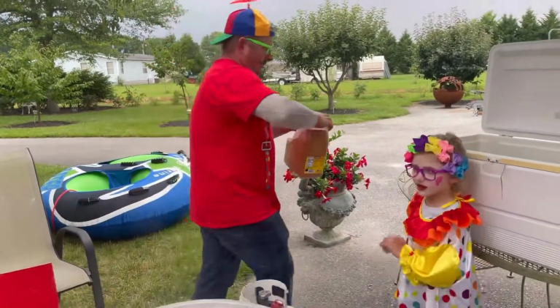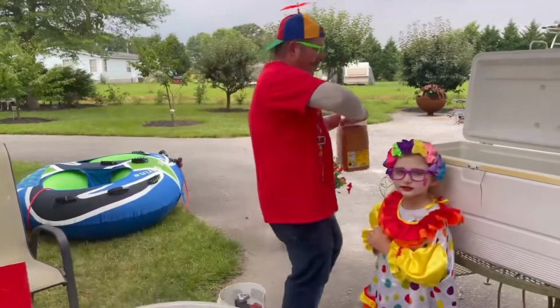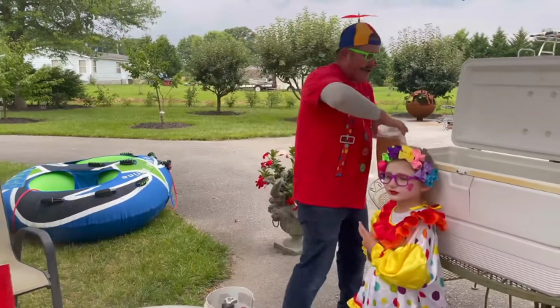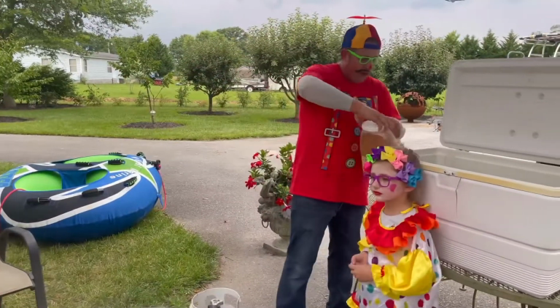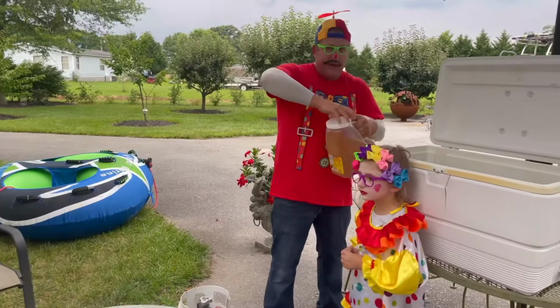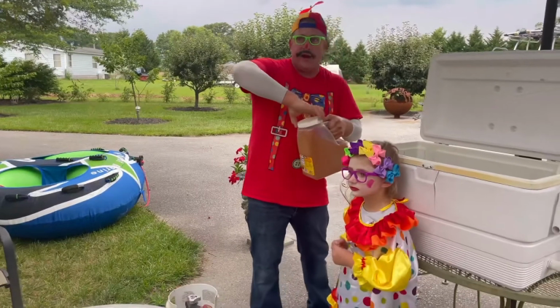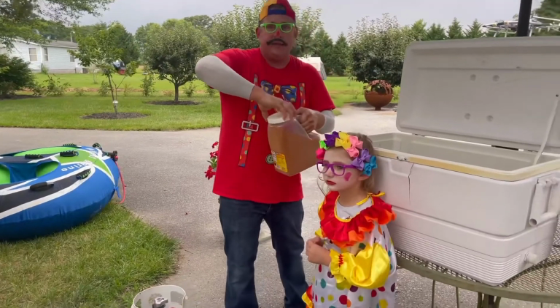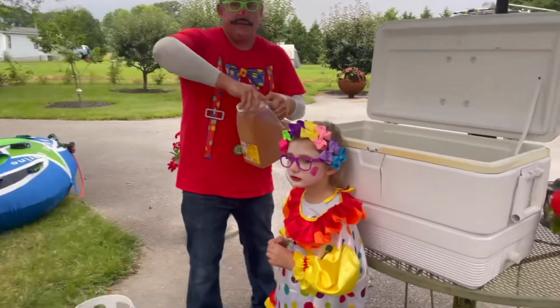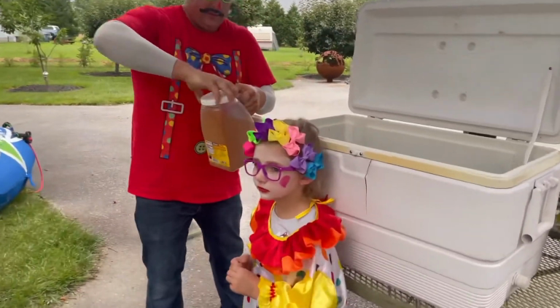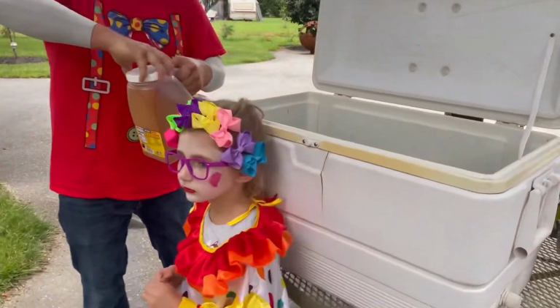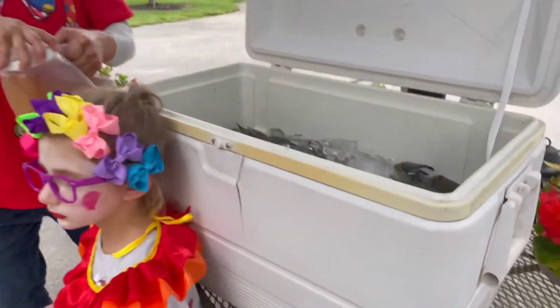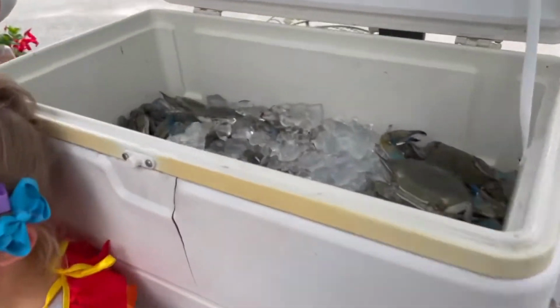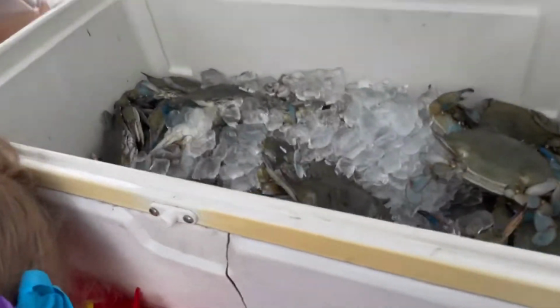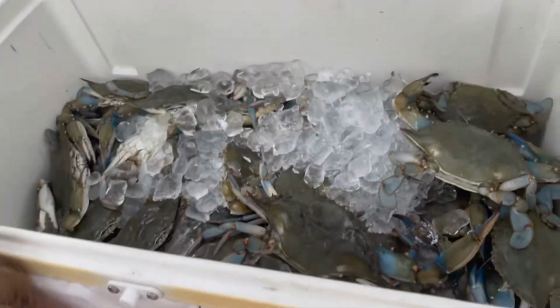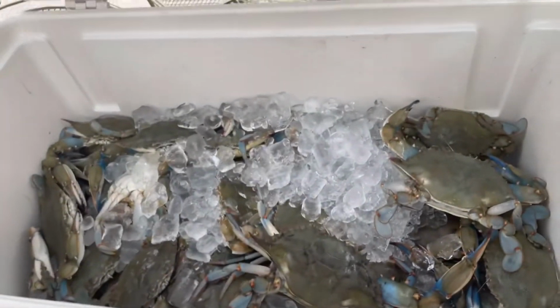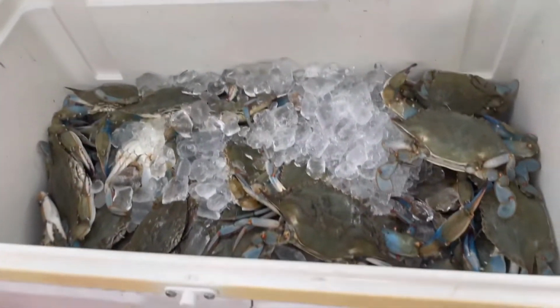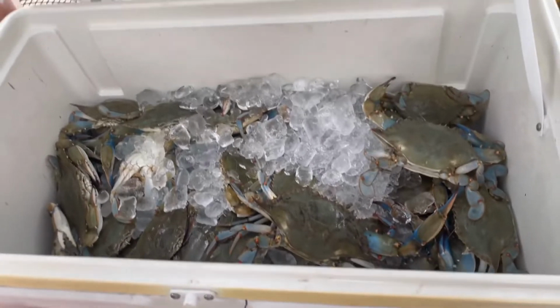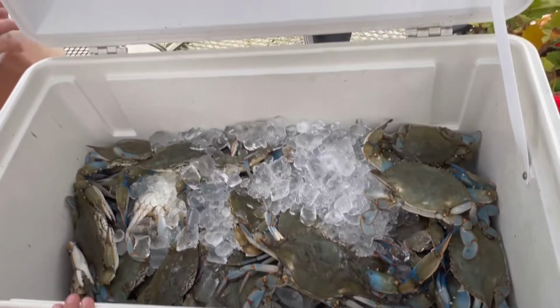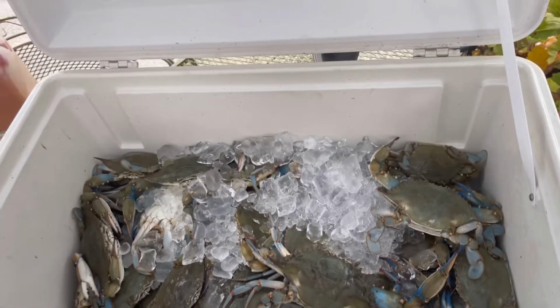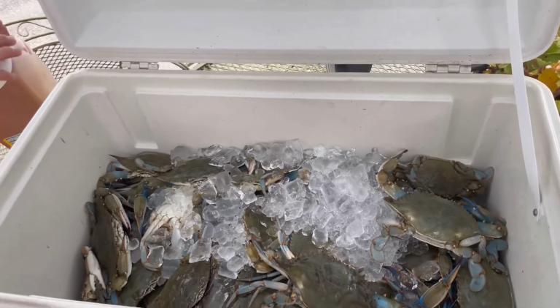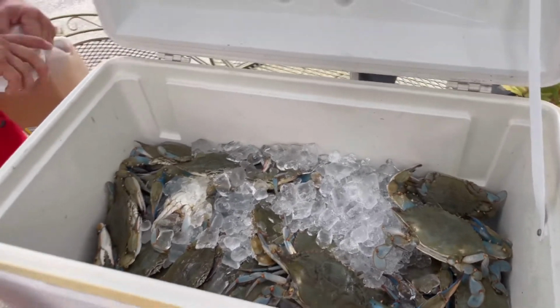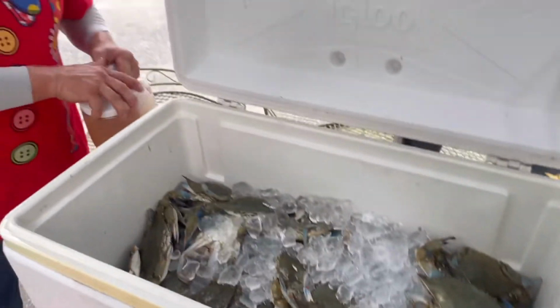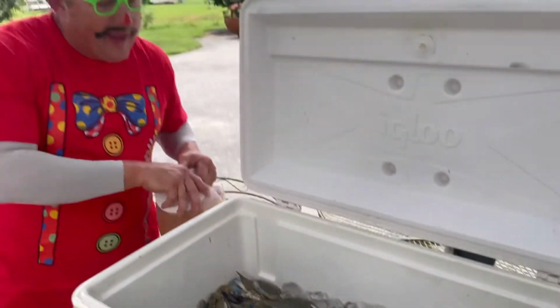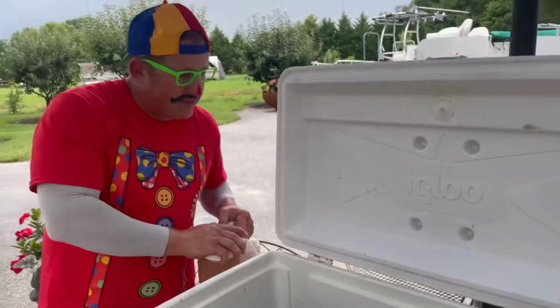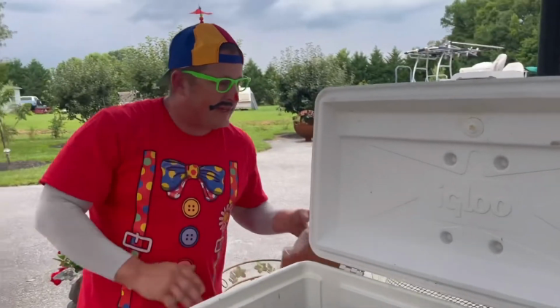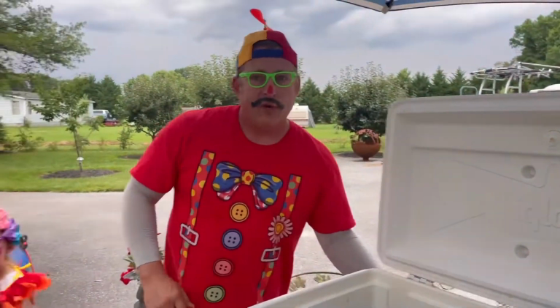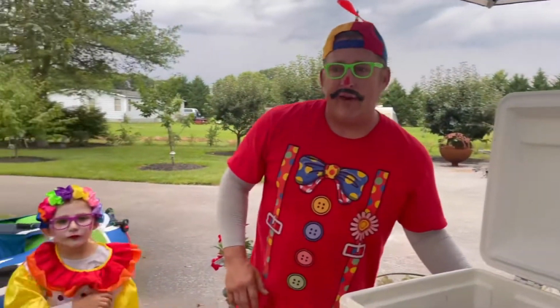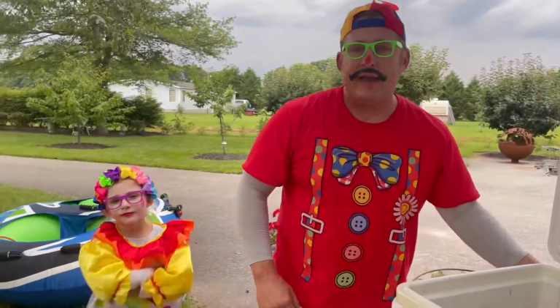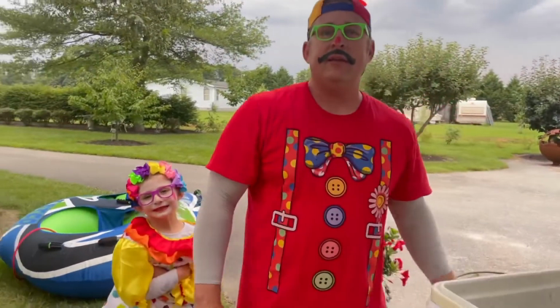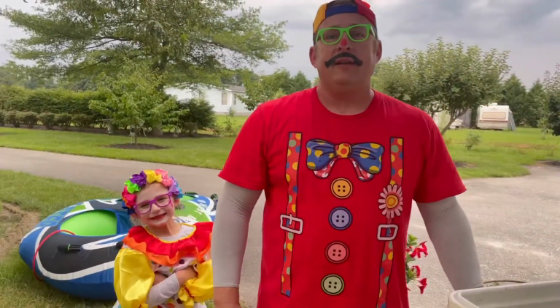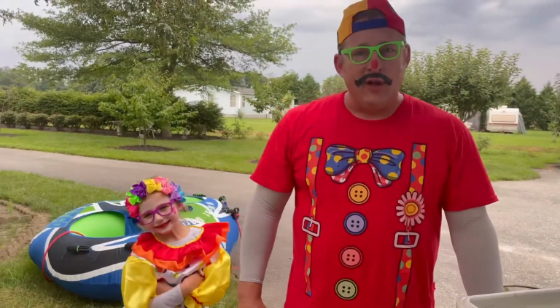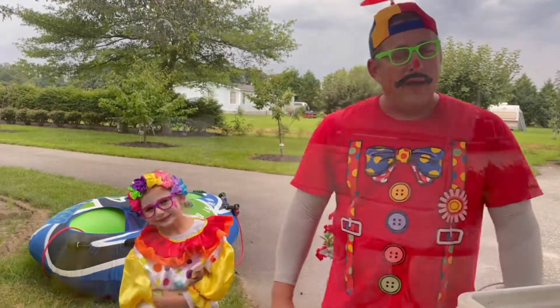We are ready now to put all the other crabs in. Let's get a shot of all these wonderful crabs that we're getting ready to eat tonight. It's going to be an amazing feast. We can't wait. Let's load them up.